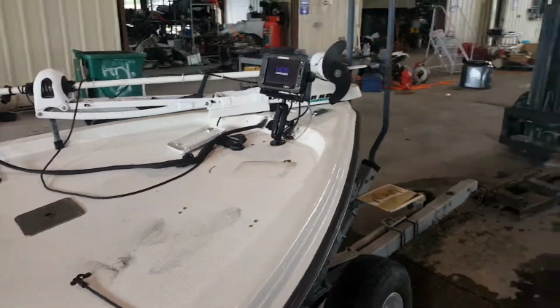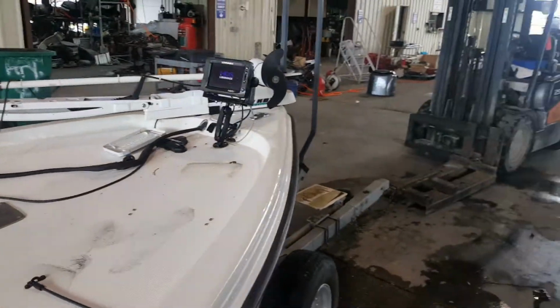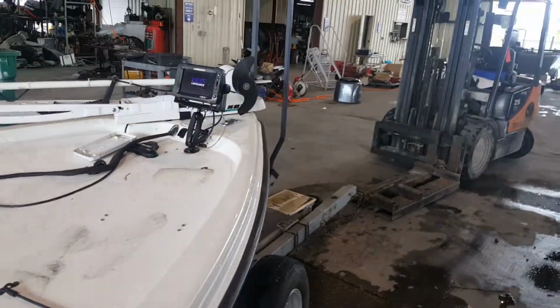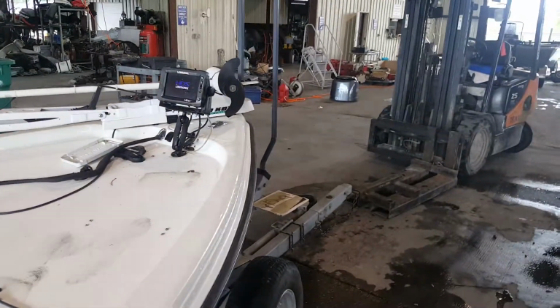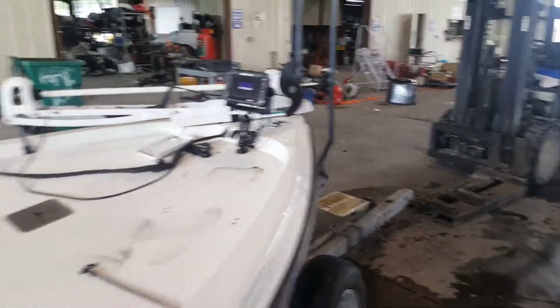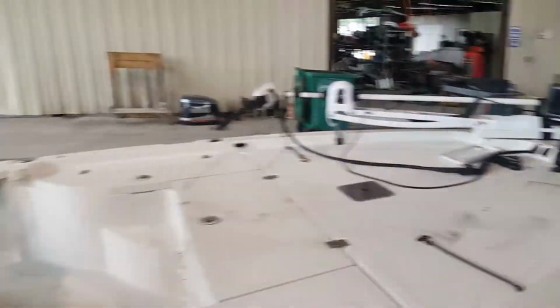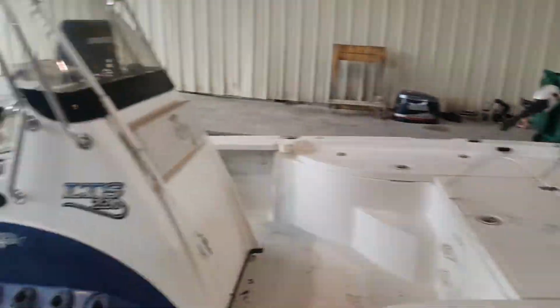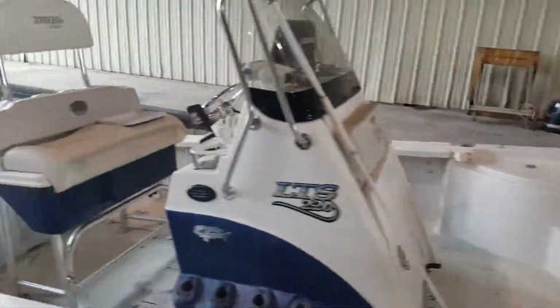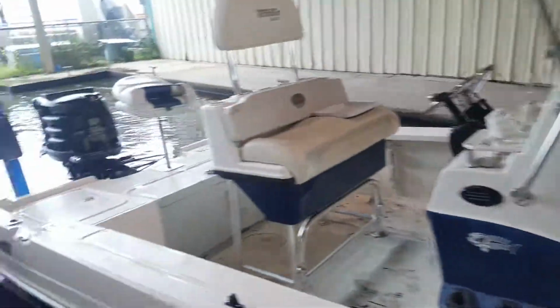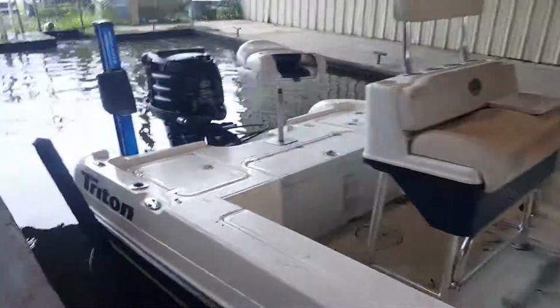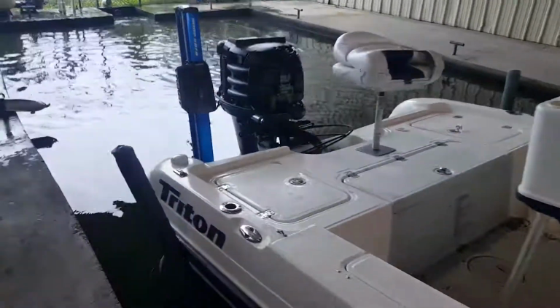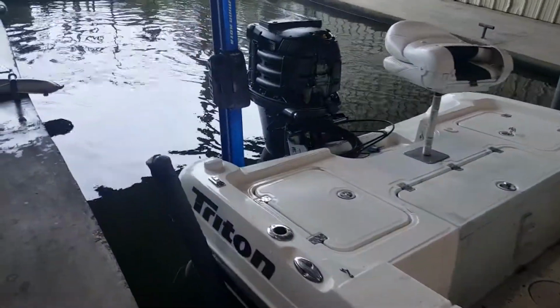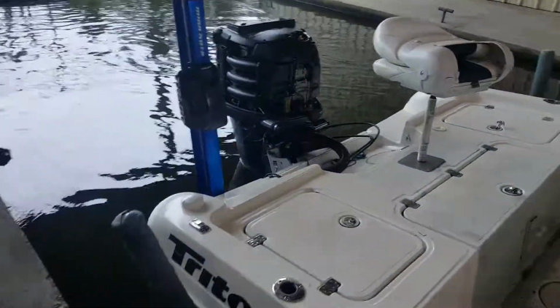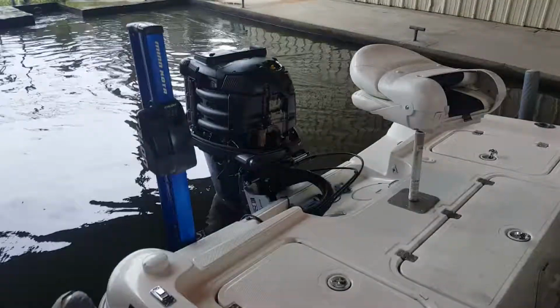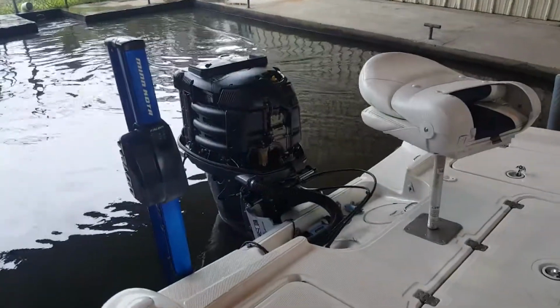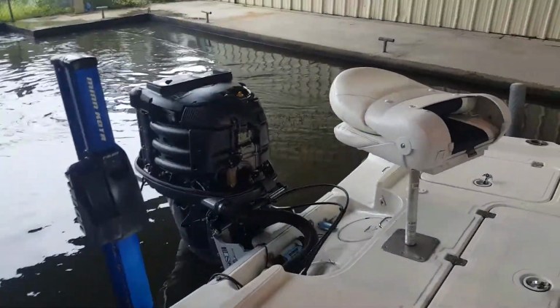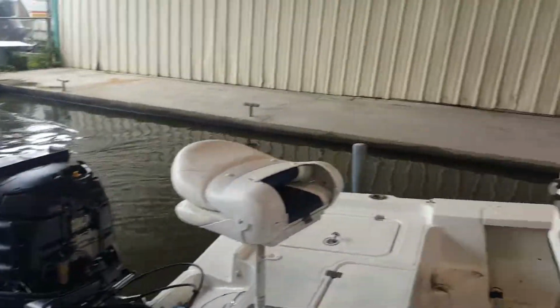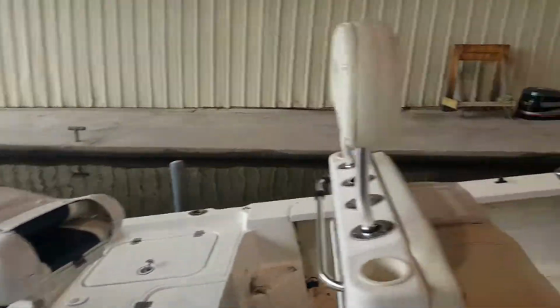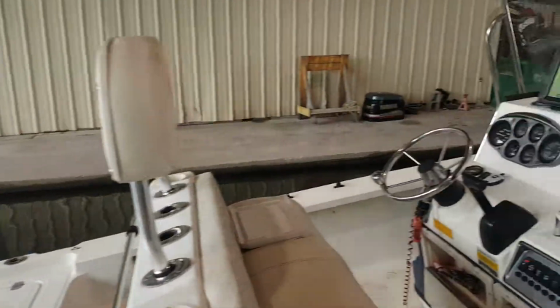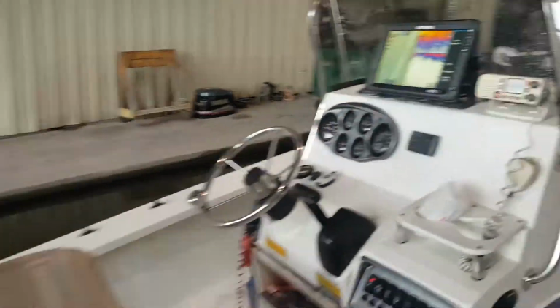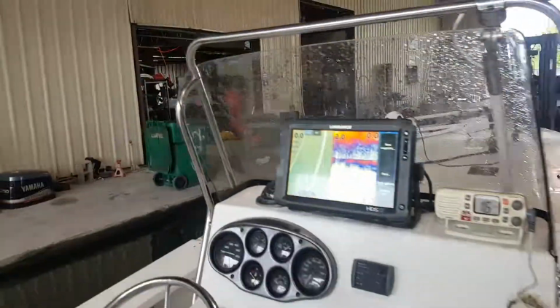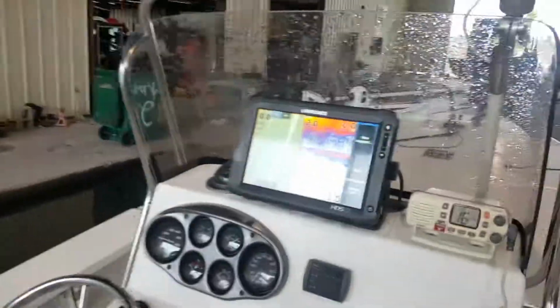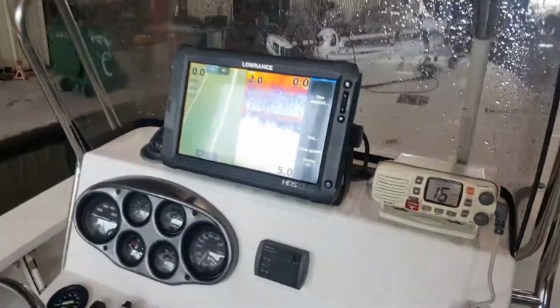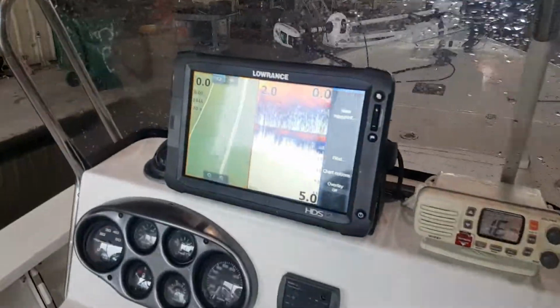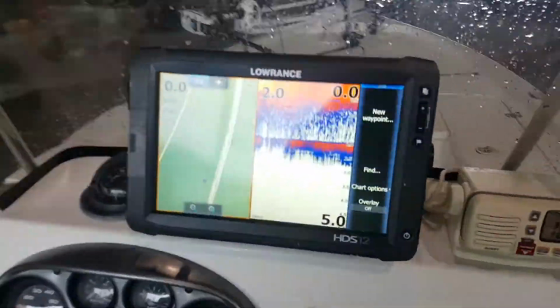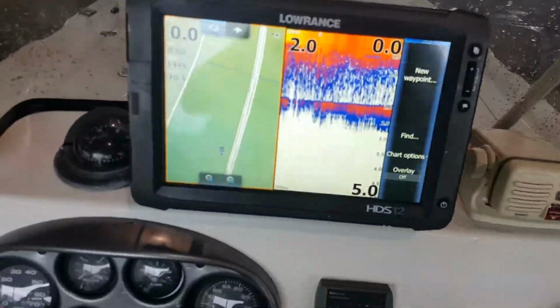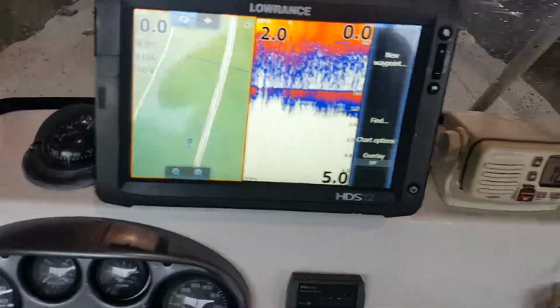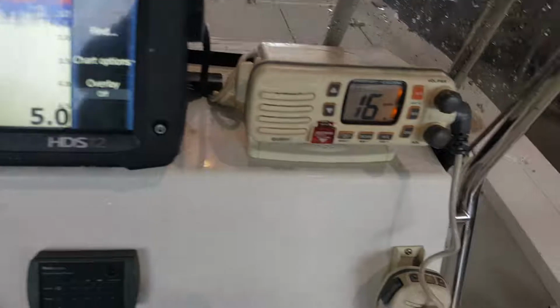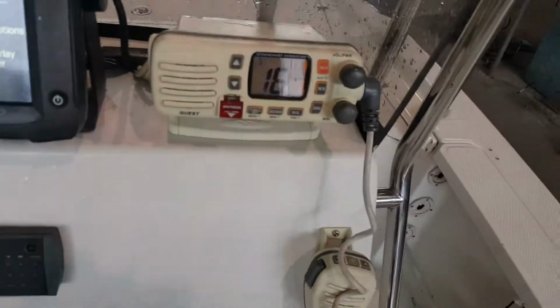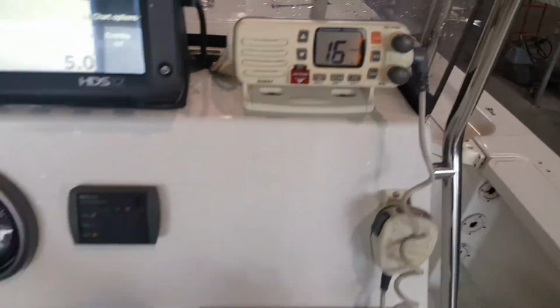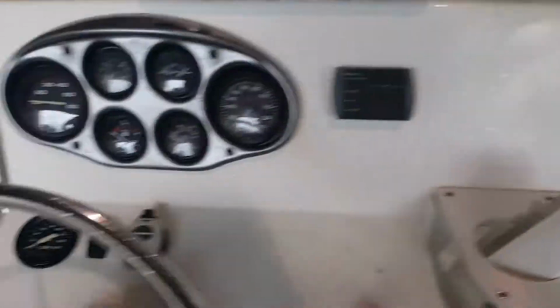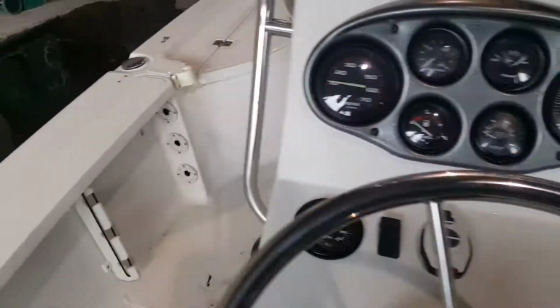HDS-7 touch up front. Got the Minn Kota Talon, Yamaha 250, HDS-12 touch, some basic electronics.